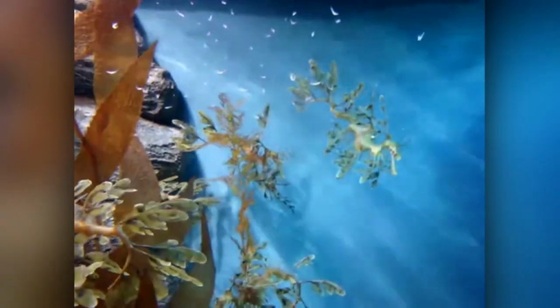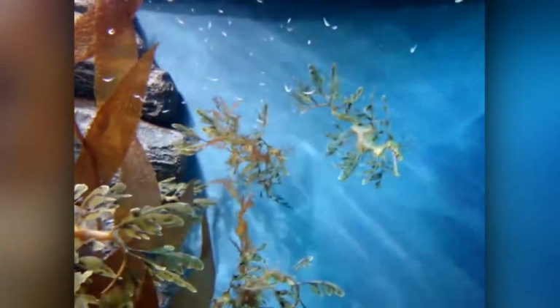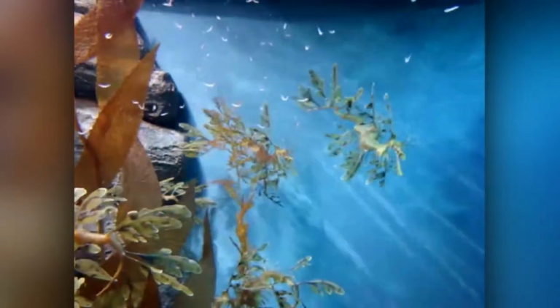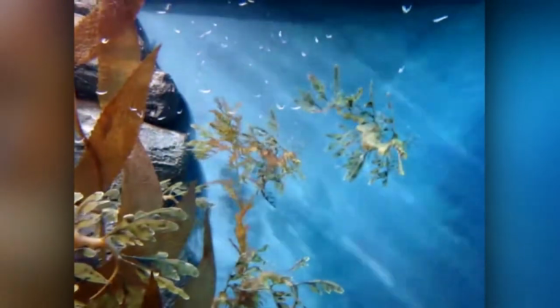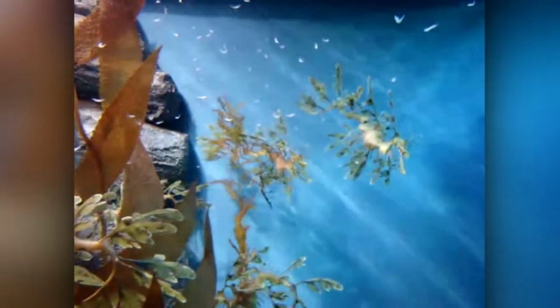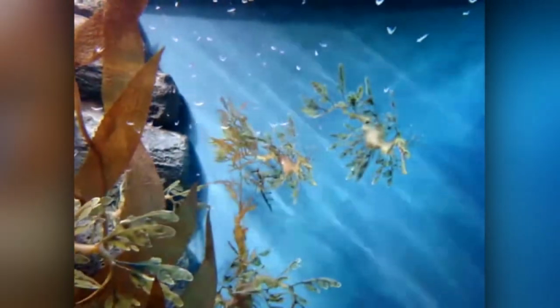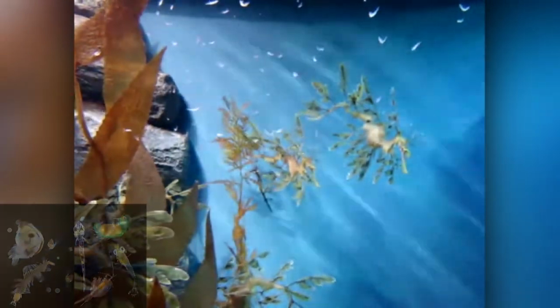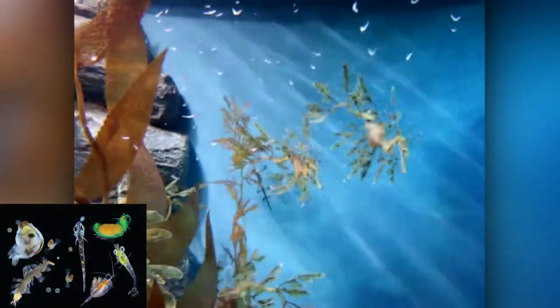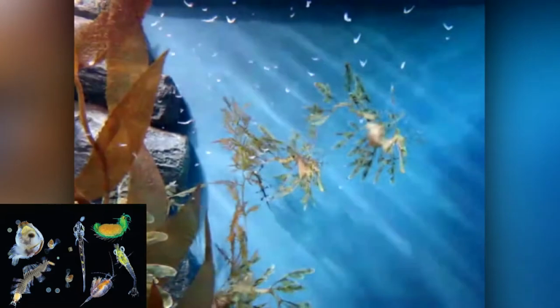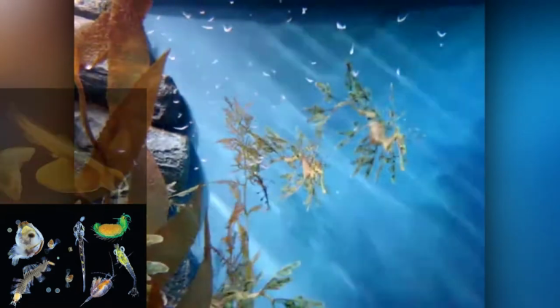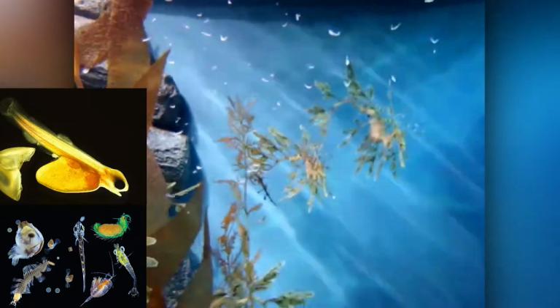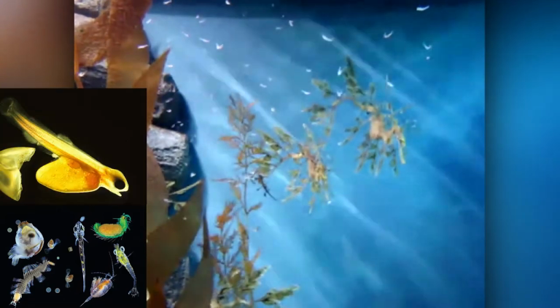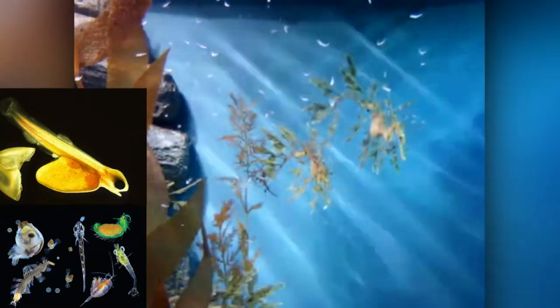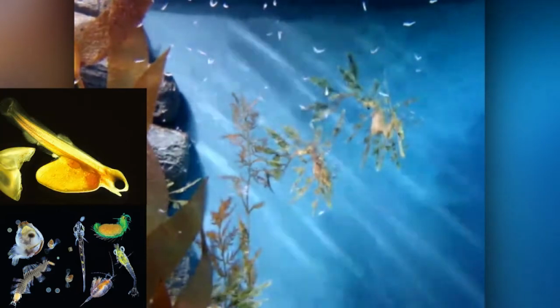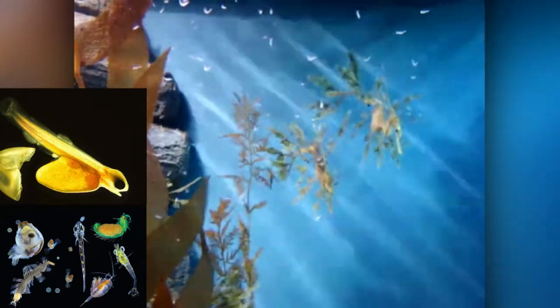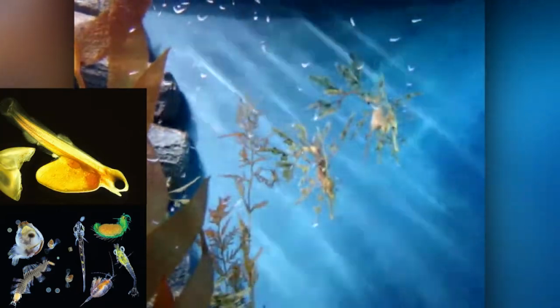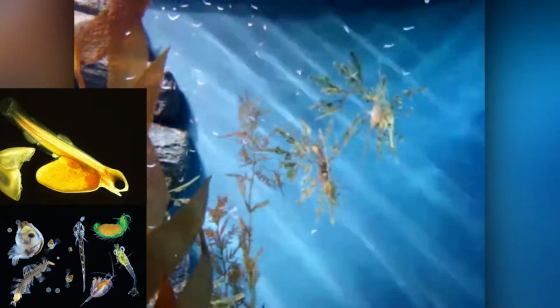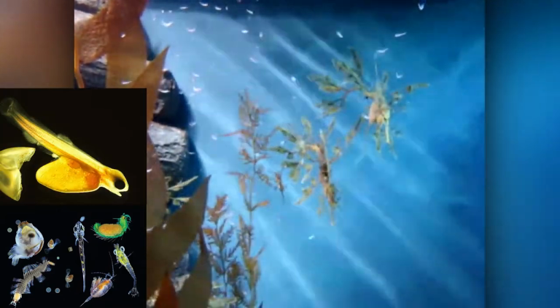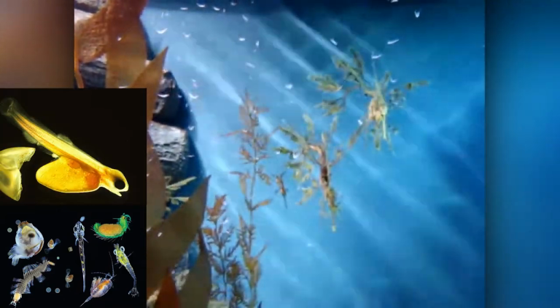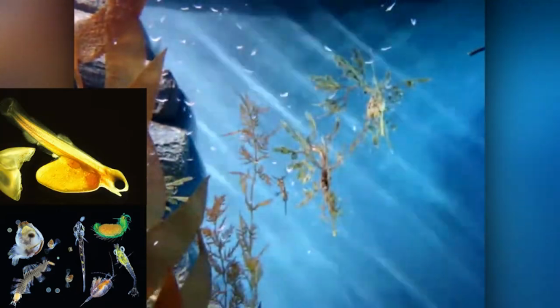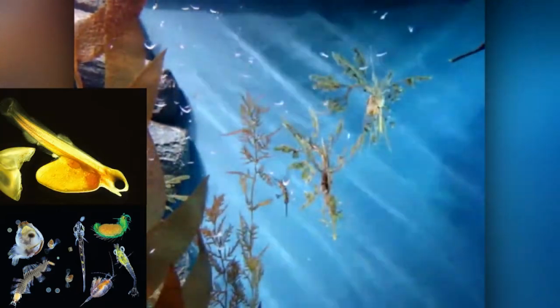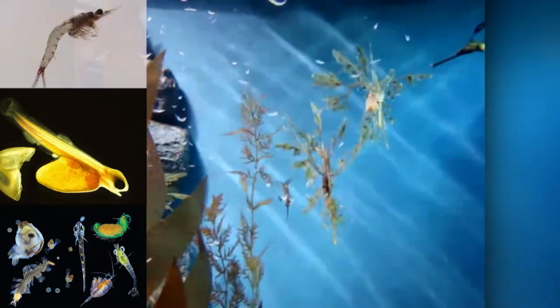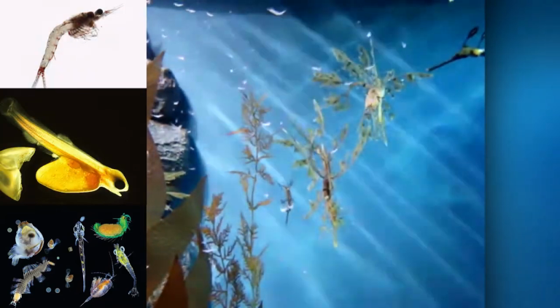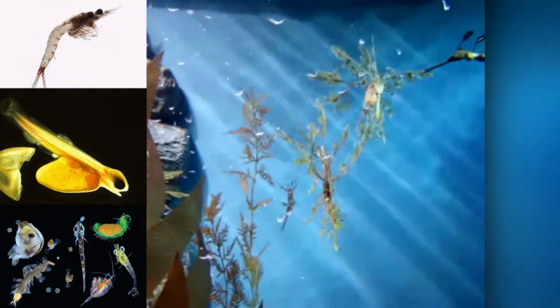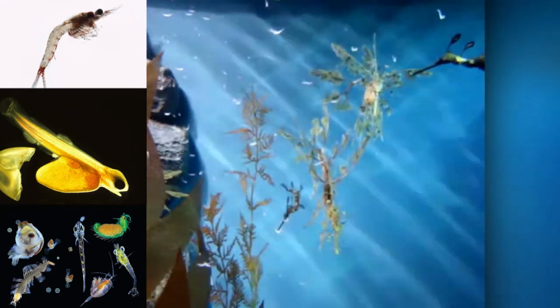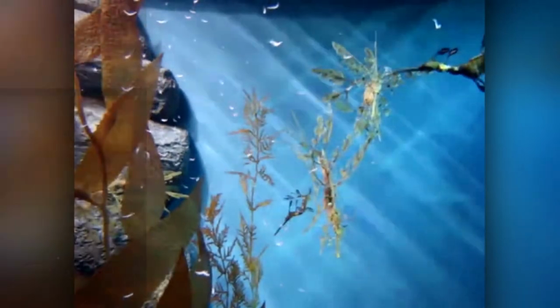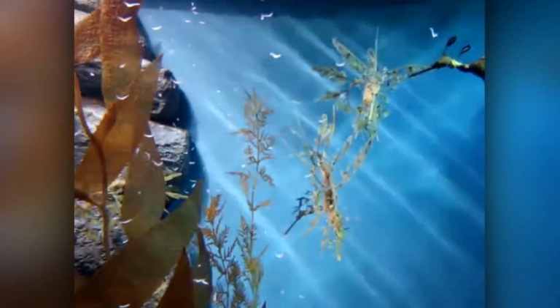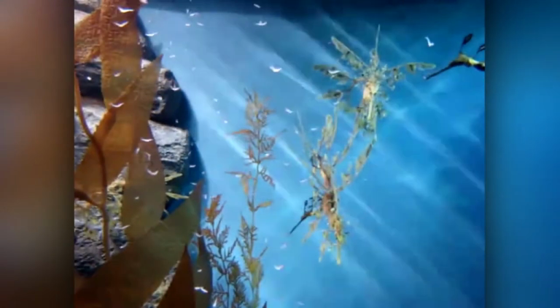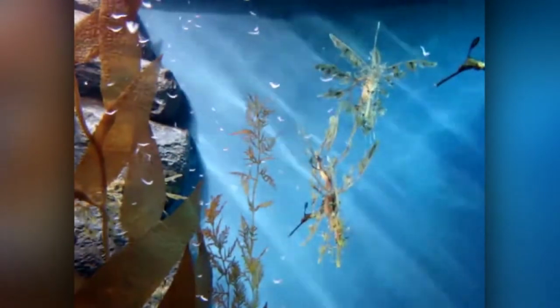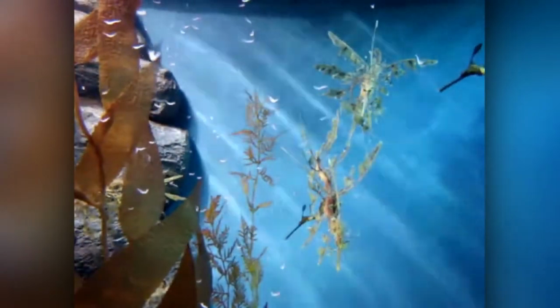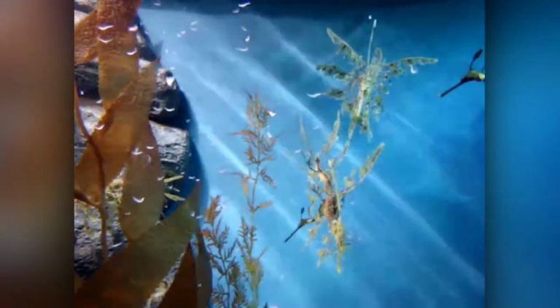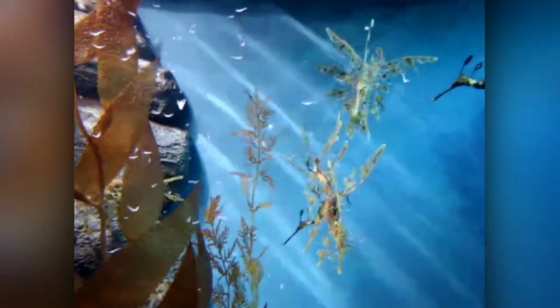Leafy Sea Dragons feed by sucking up plankton, larval fish, and crustaceans such as amphipods and mysid shrimp, through its long pipe-like snout which has no teeth.